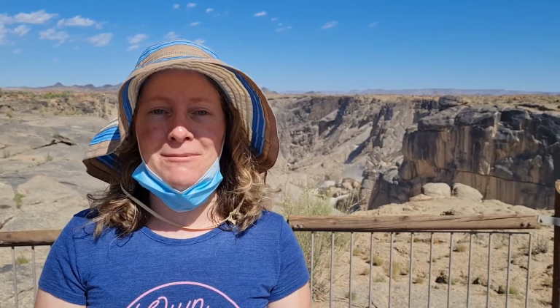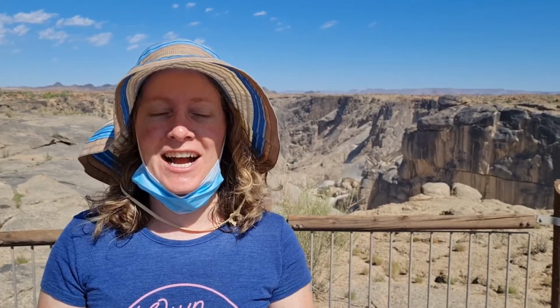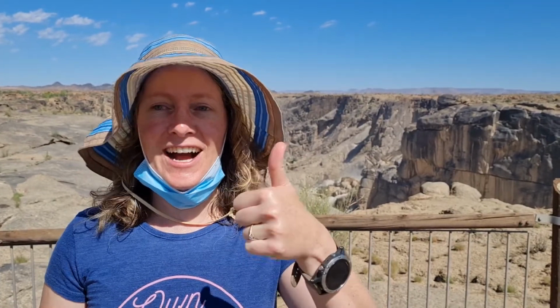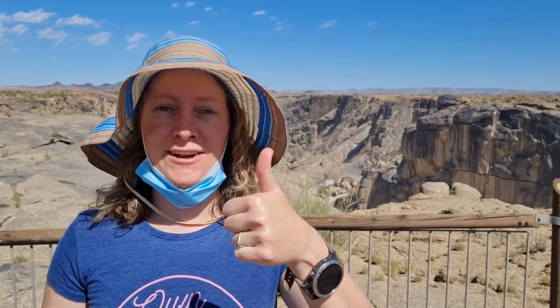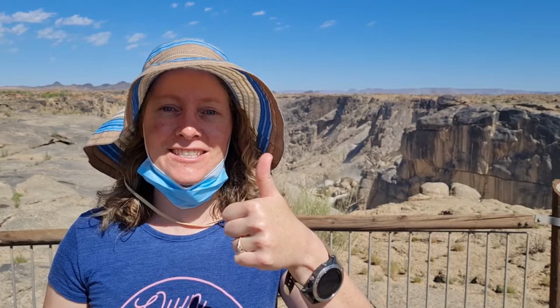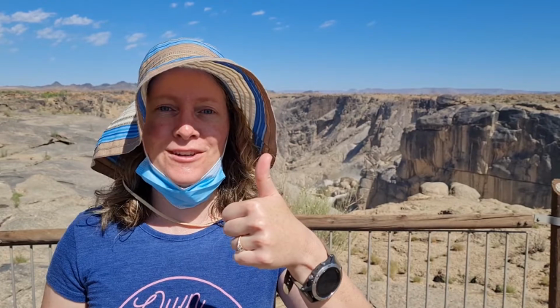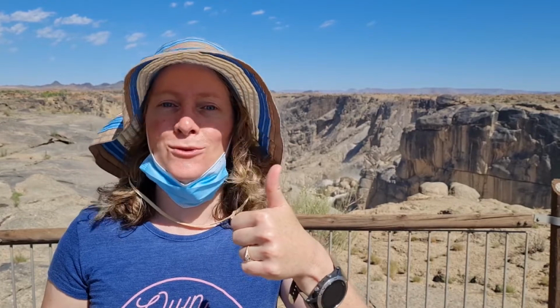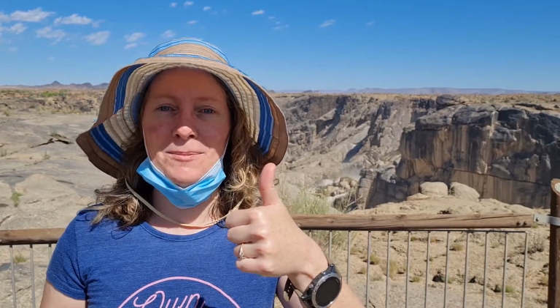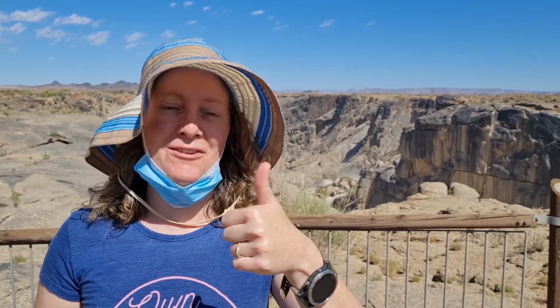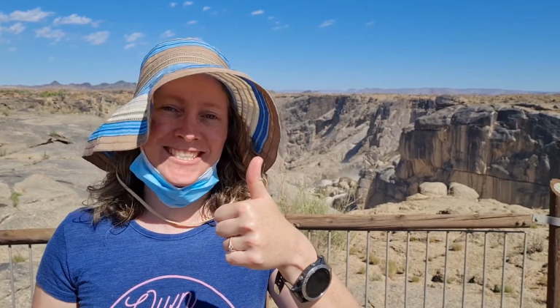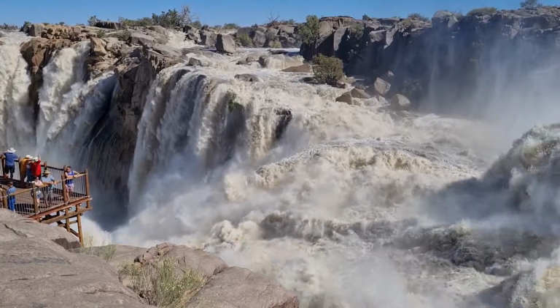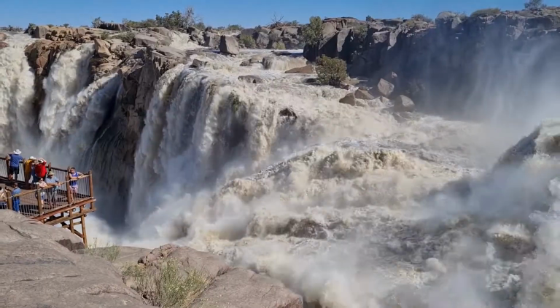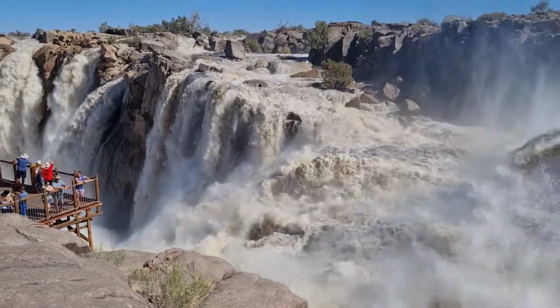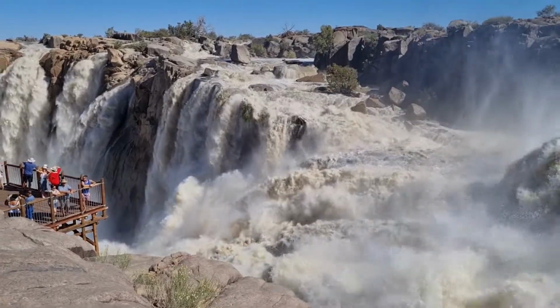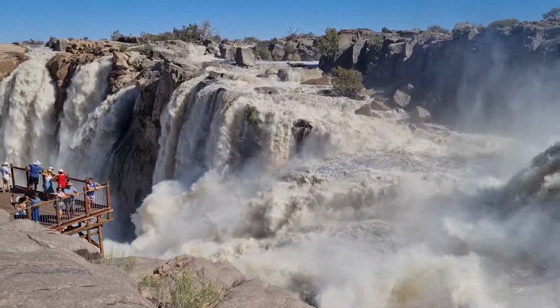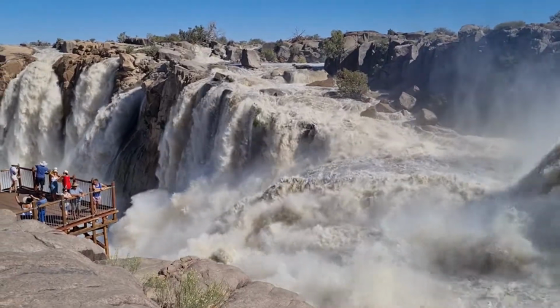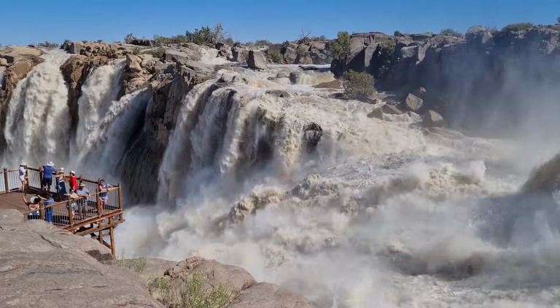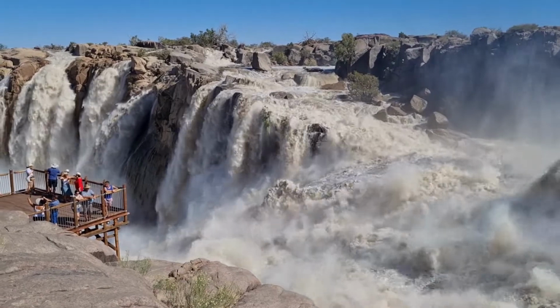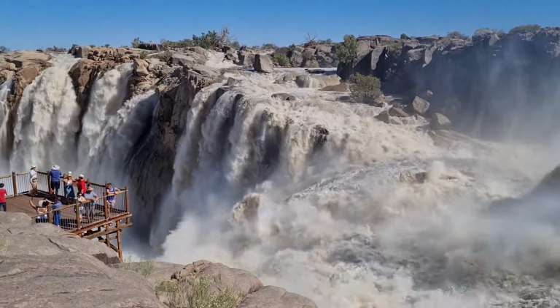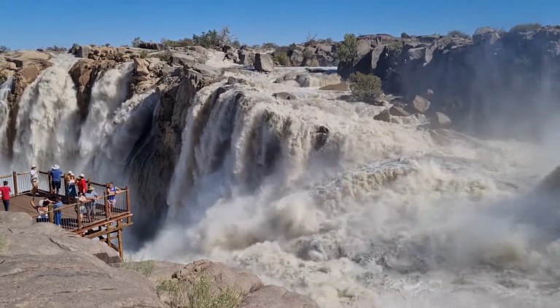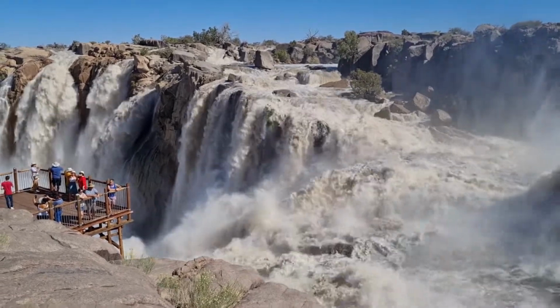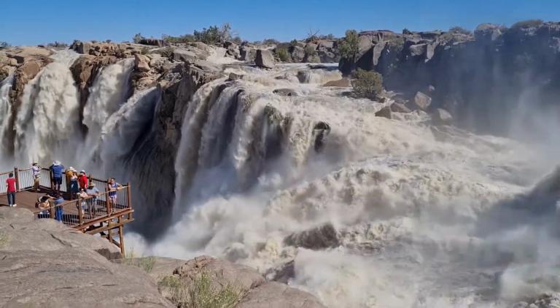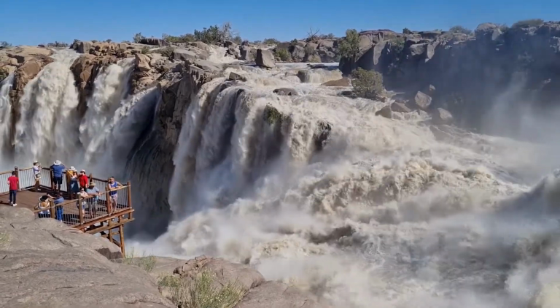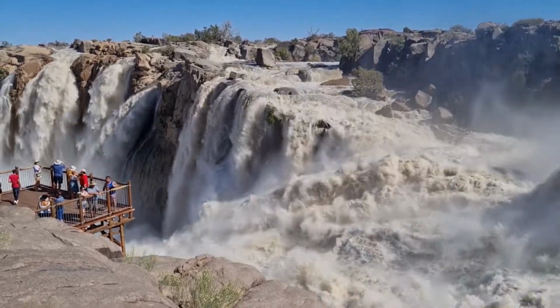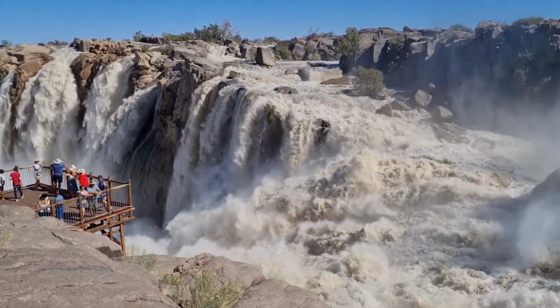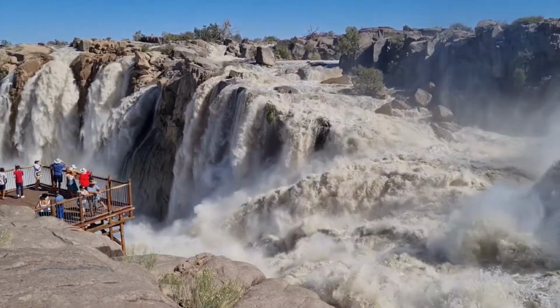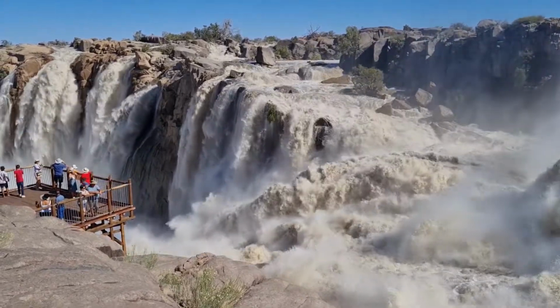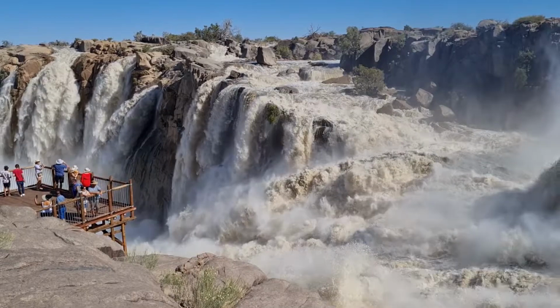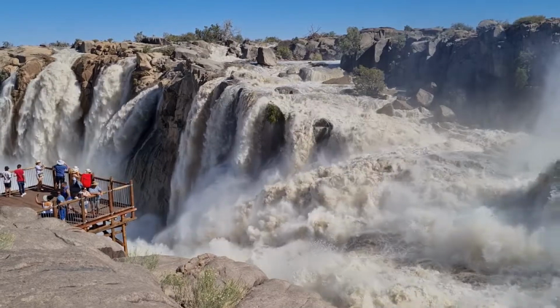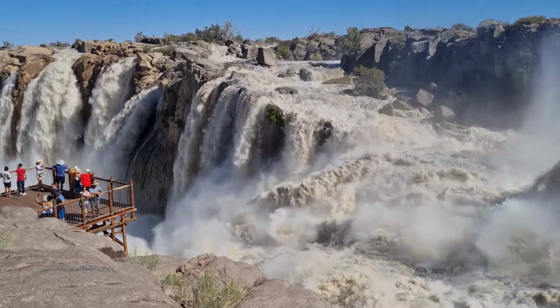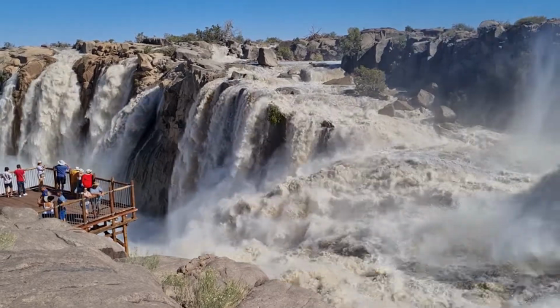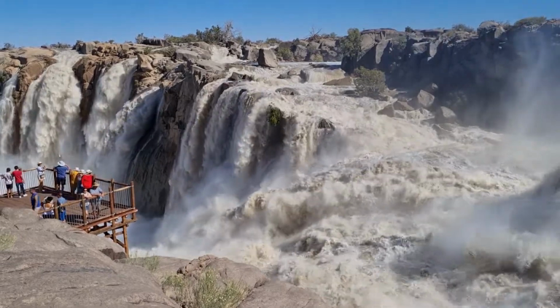So absolutely fantastic place to come and stay. I highly recommend it if you're in the Northern Cape in this area. Thanks so much for watching this video. If you'd like to see more from me, you can subscribe to my channel, or you can click on my channel name to see videos that I've made in the past.